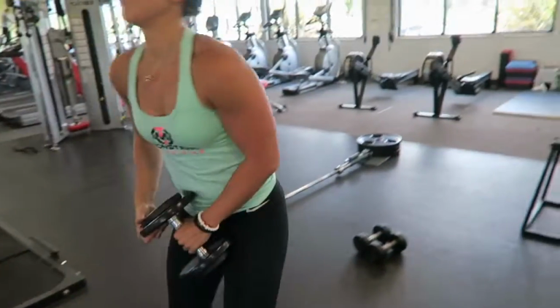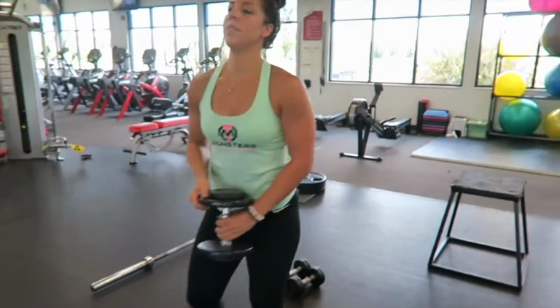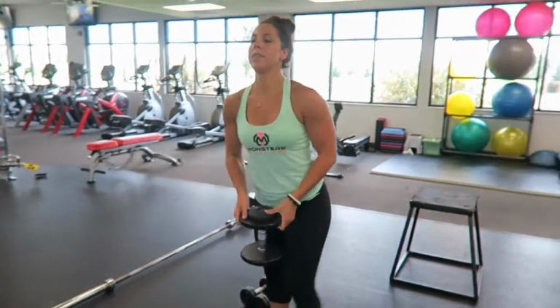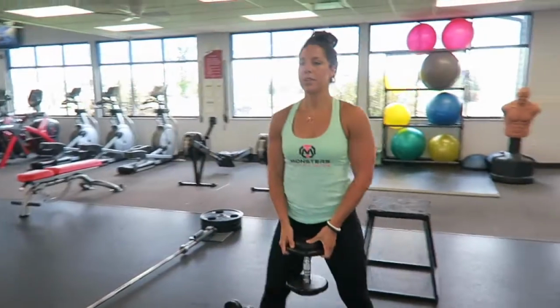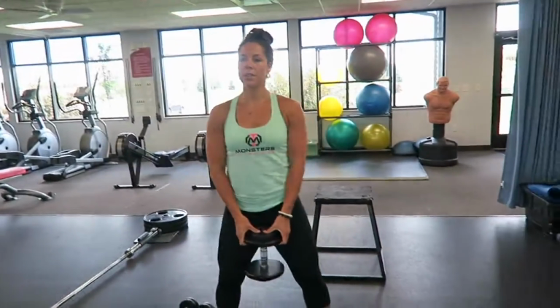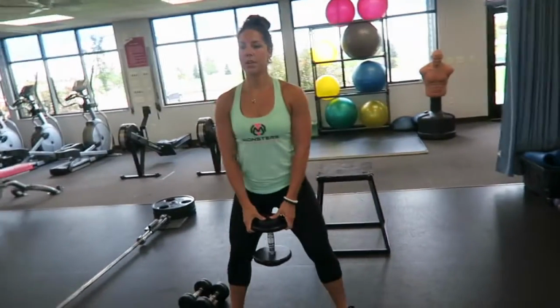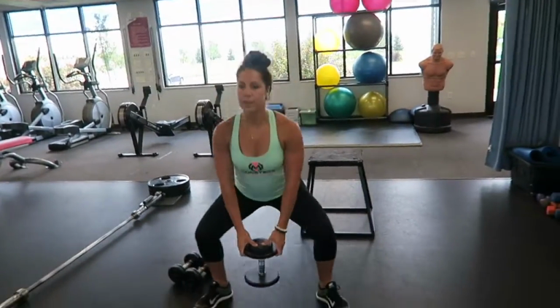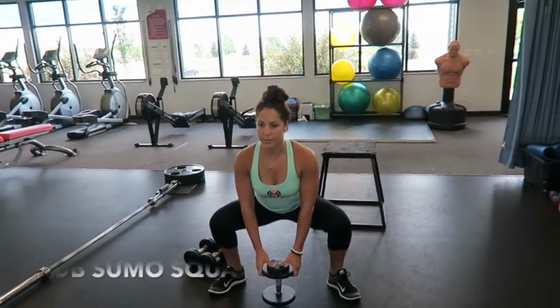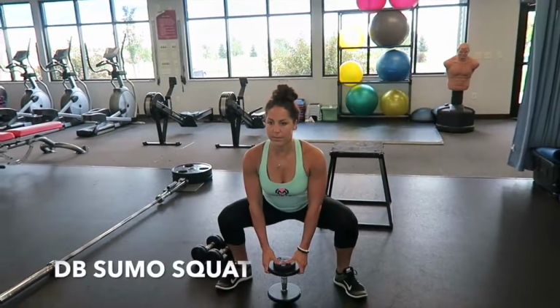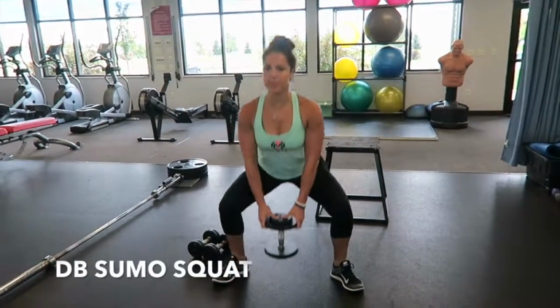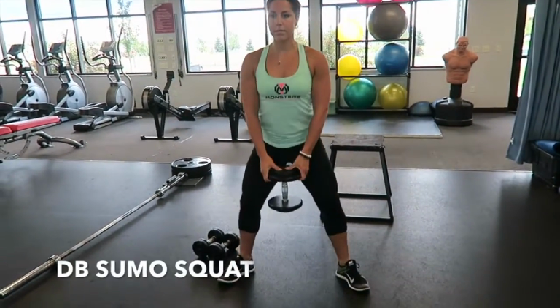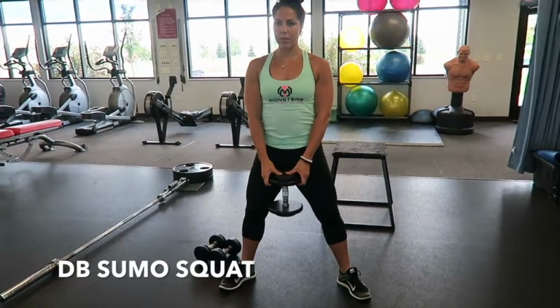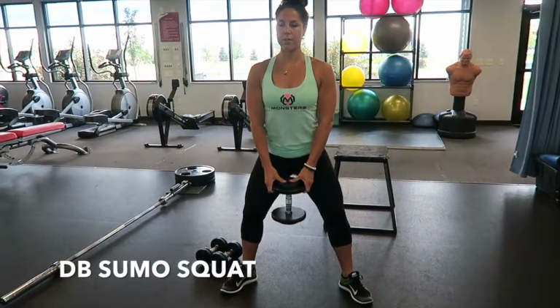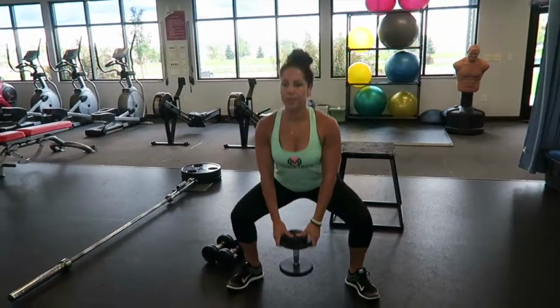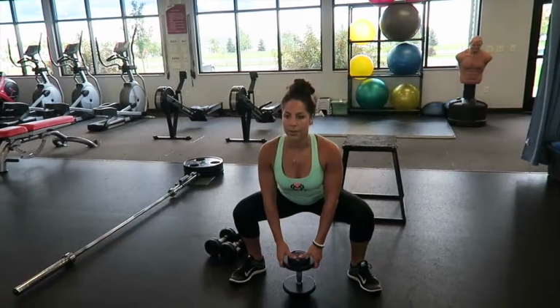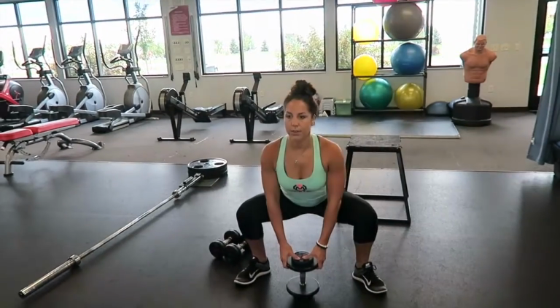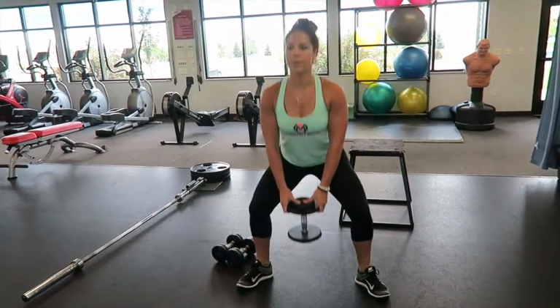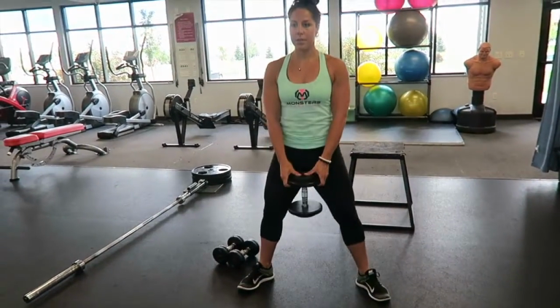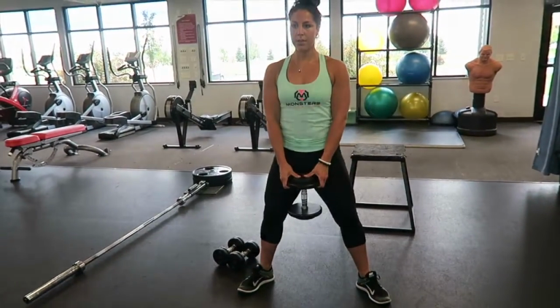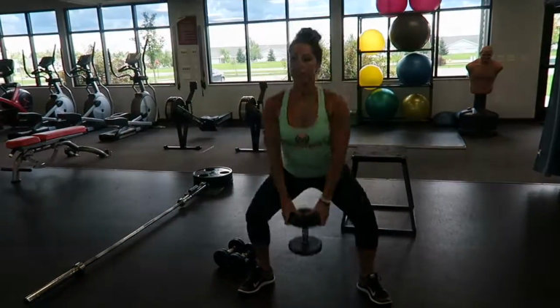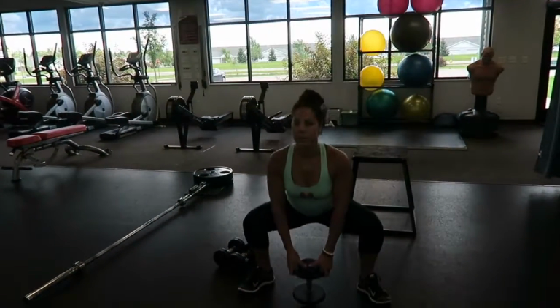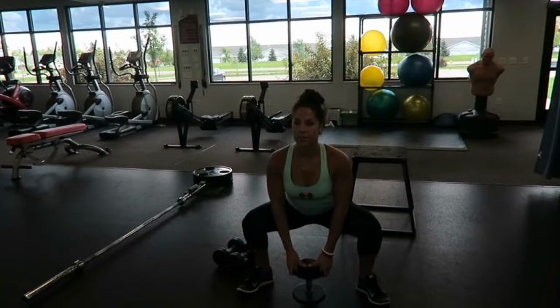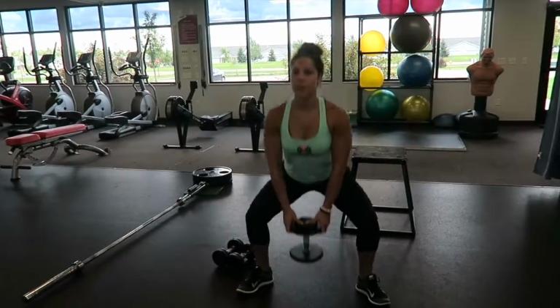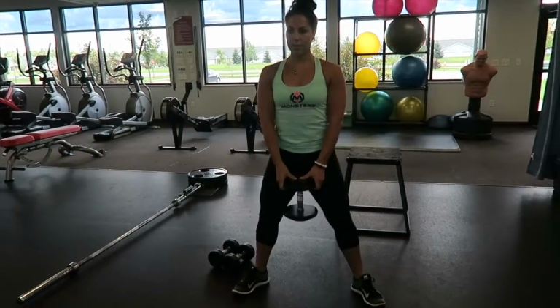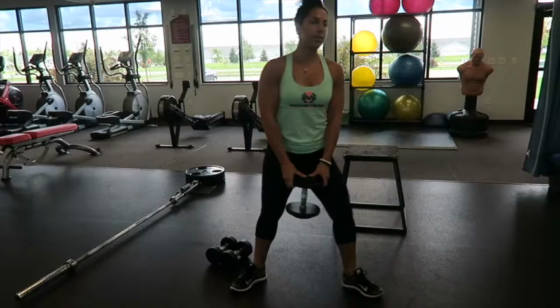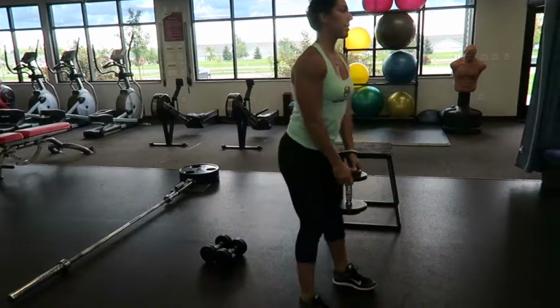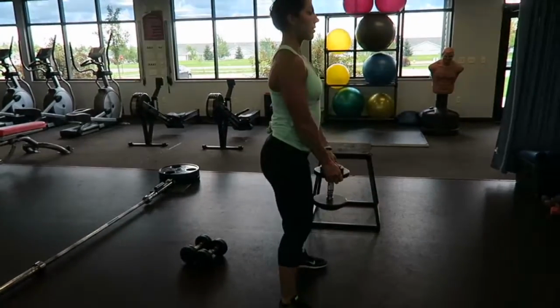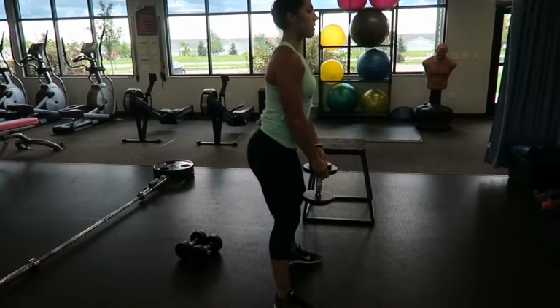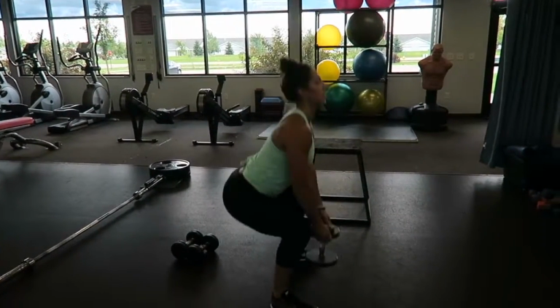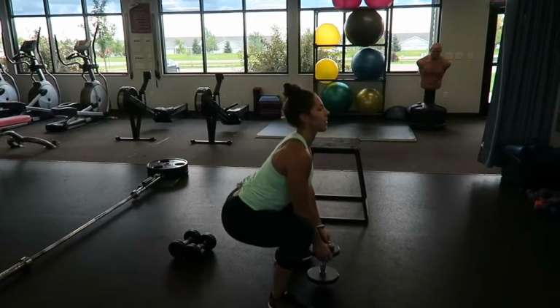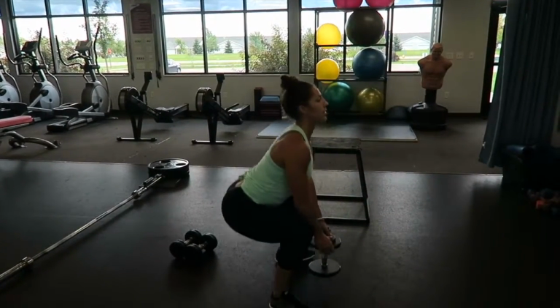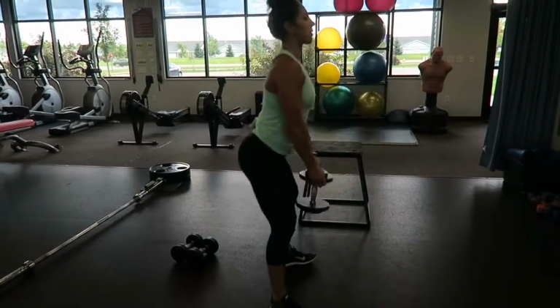Now you're going to see the dumbbell sumo squat. Slightly wide legs, toes are pointed out. All the way down, slightly past 90. Squeeze the glutes and the hamstrings all the way up. Your core is tight. Squeeze.